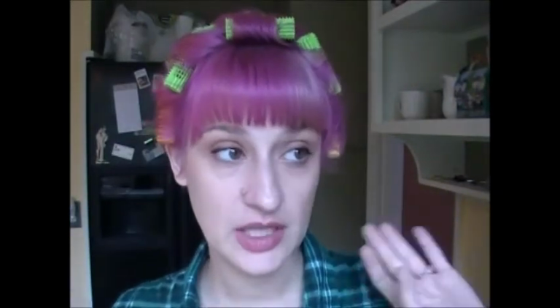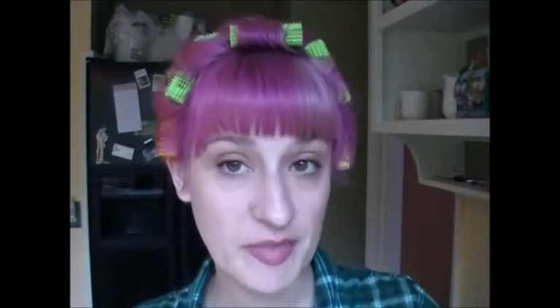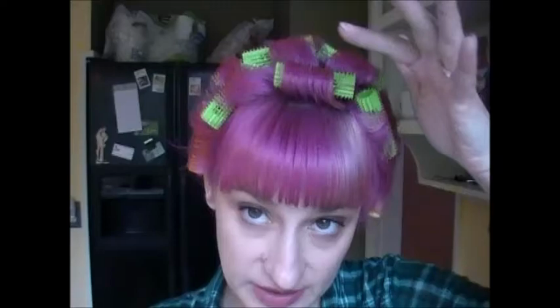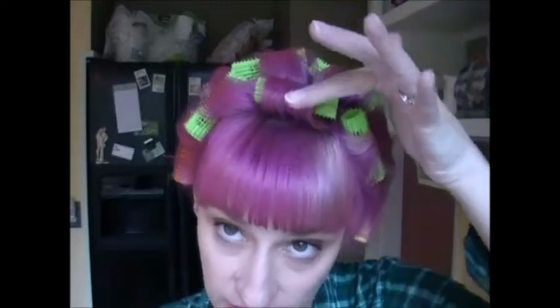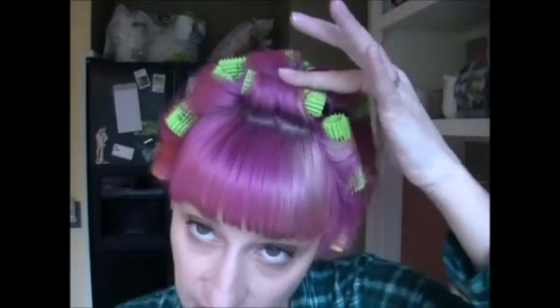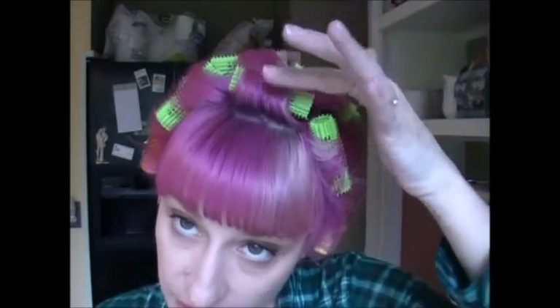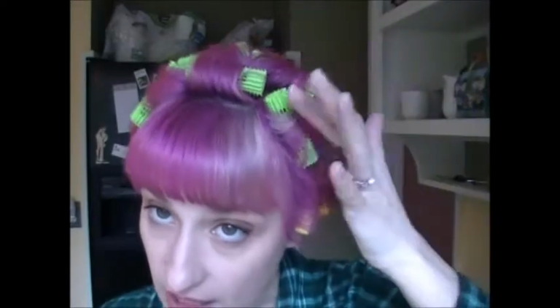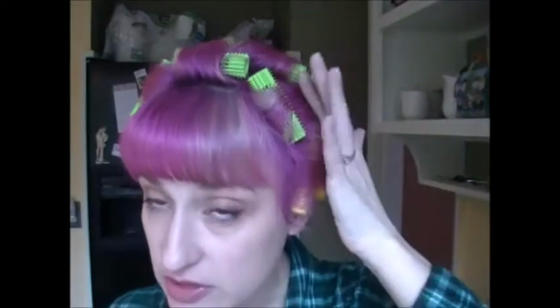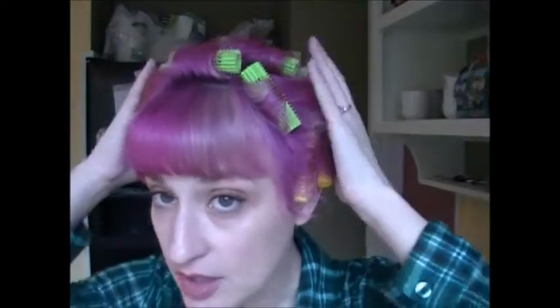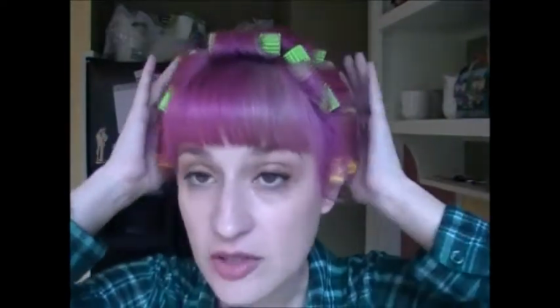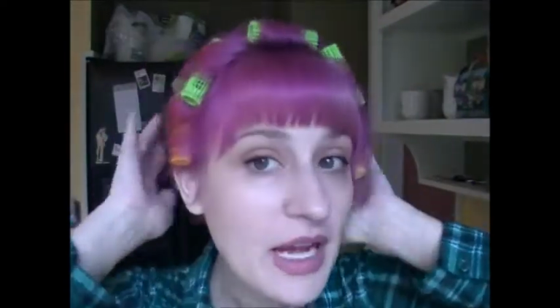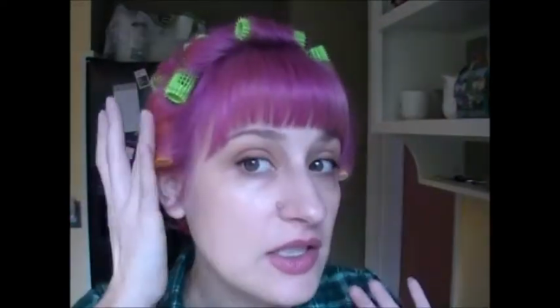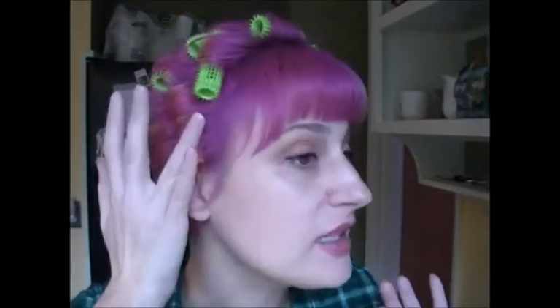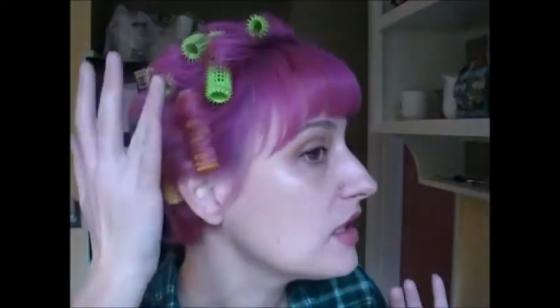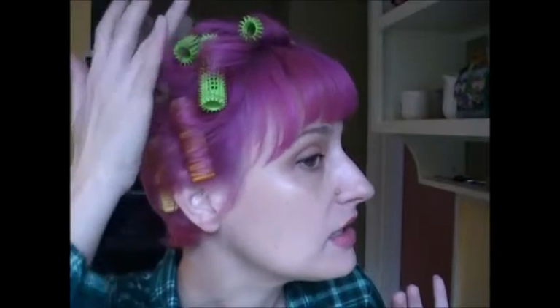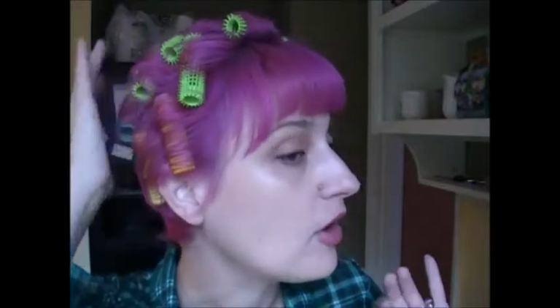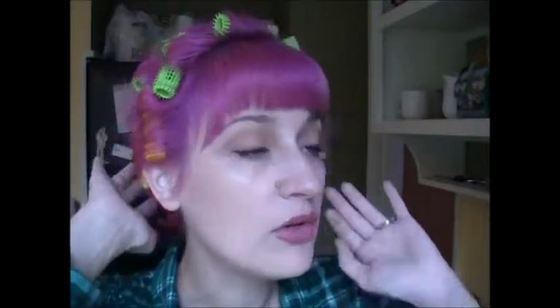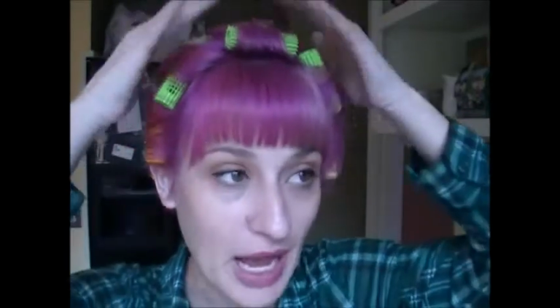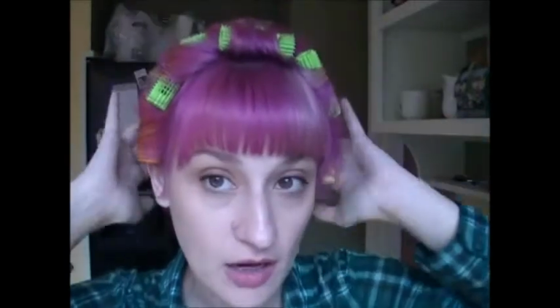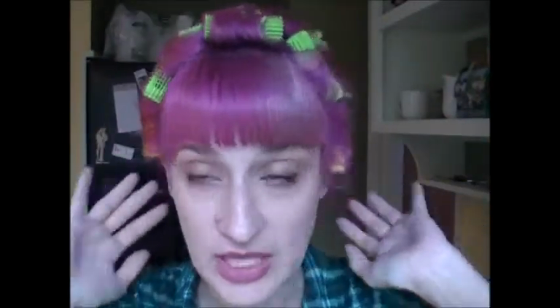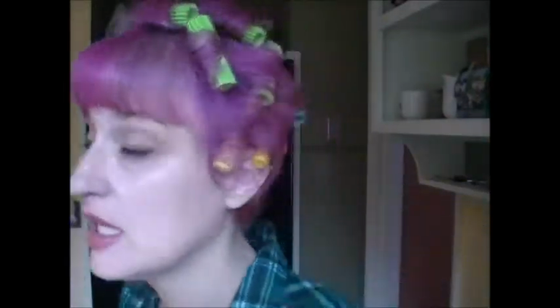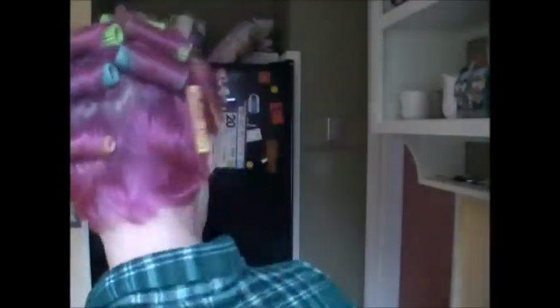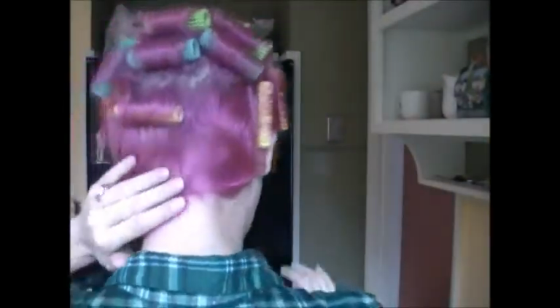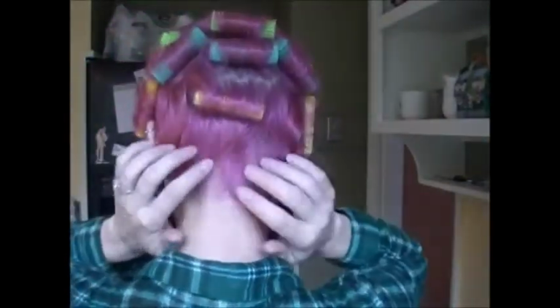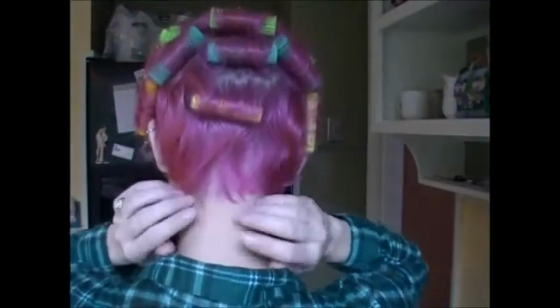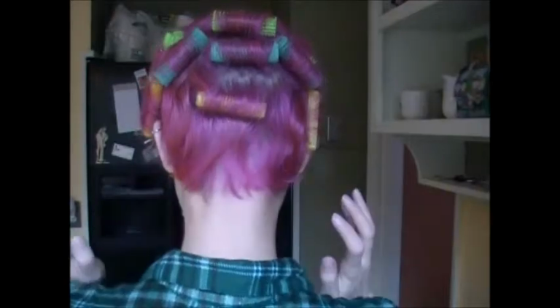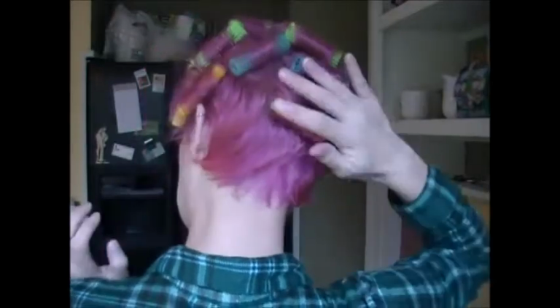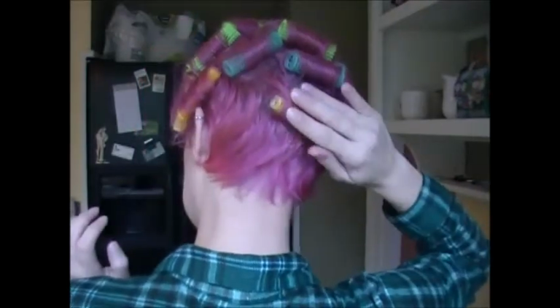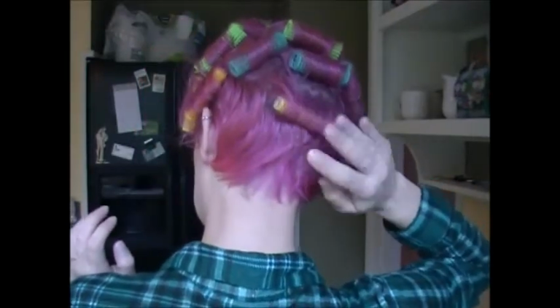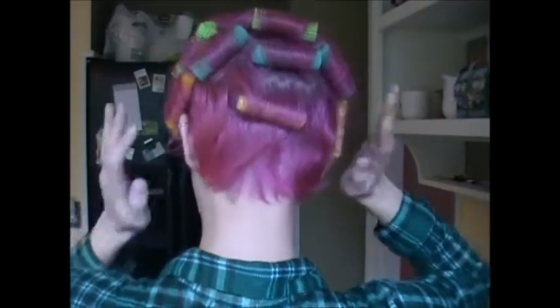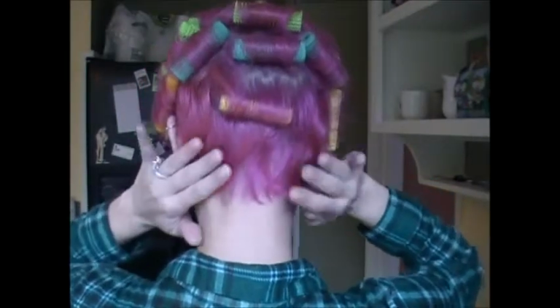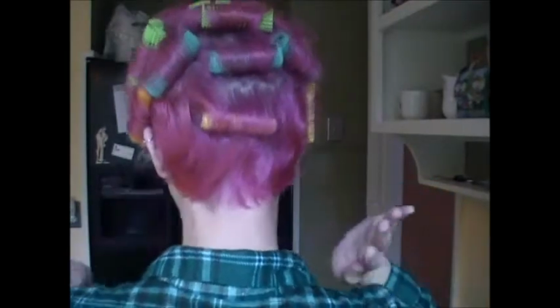That's why I have bangs, but I sectioned those off. Everything else — as far back as I could, to the sides and the top — are all rolled back off the face. I went as far down as I could, but as you can see, I couldn't go that far because my hair gets pretty short.